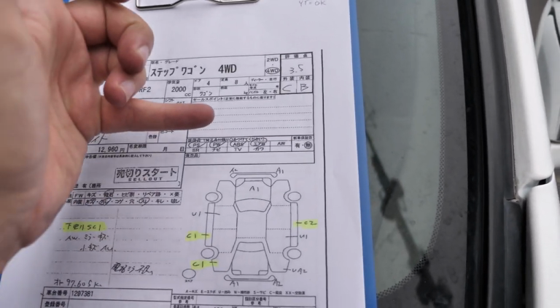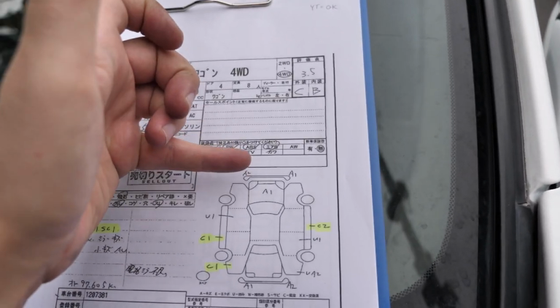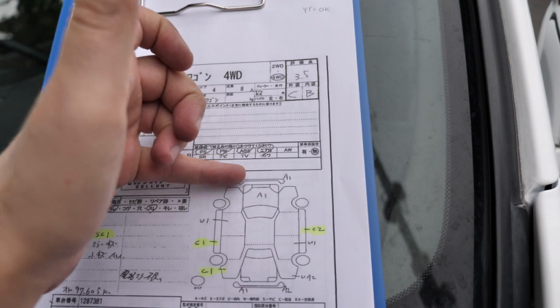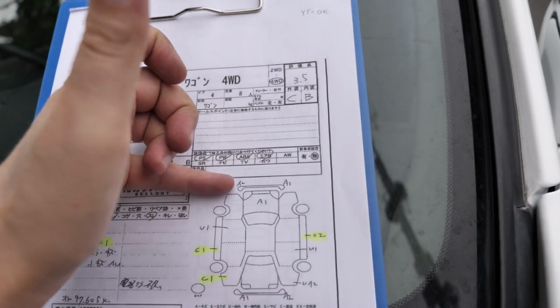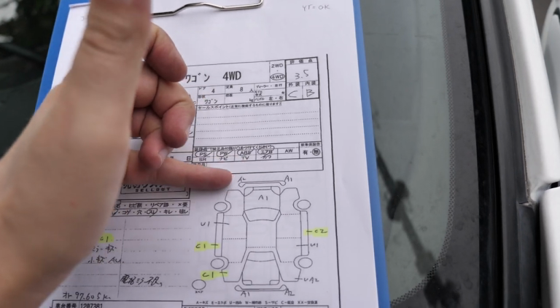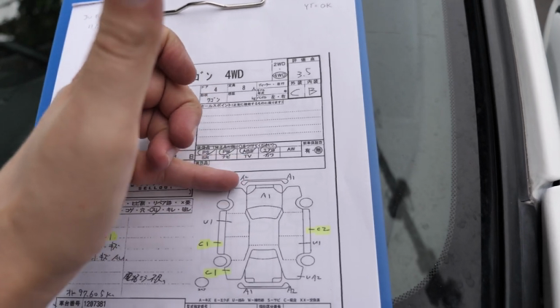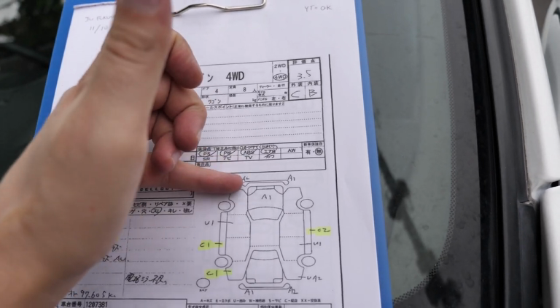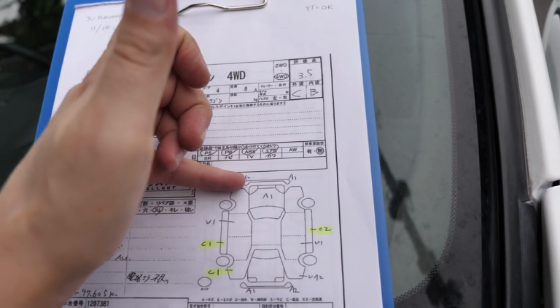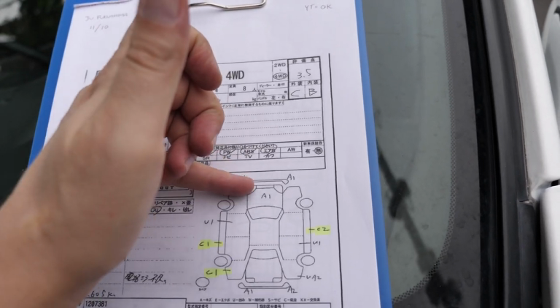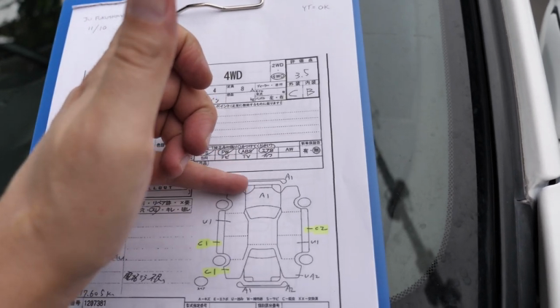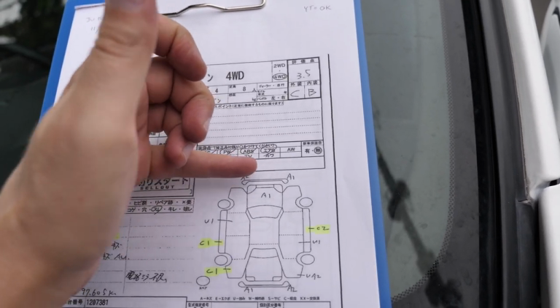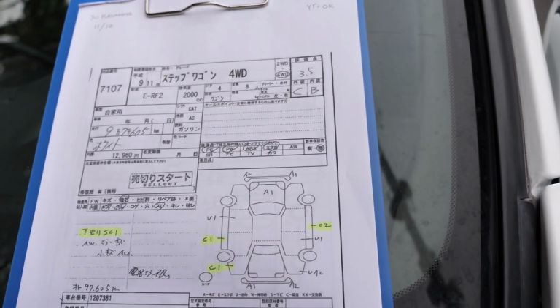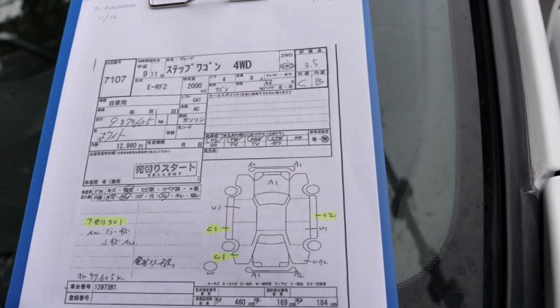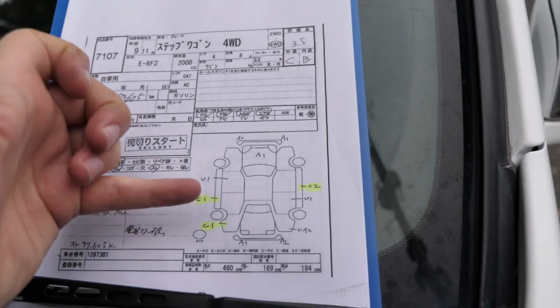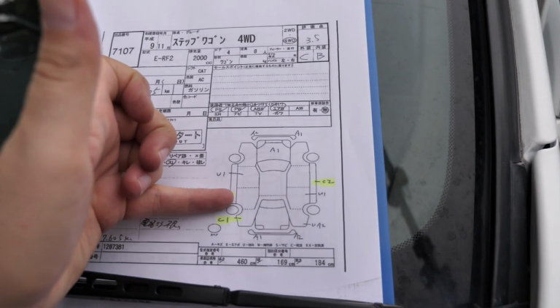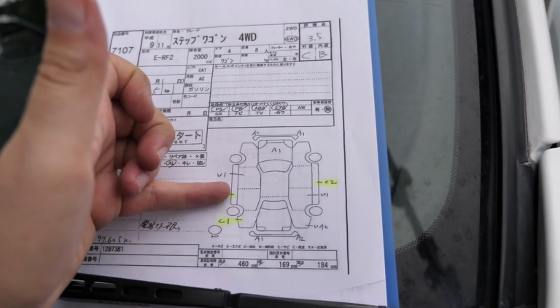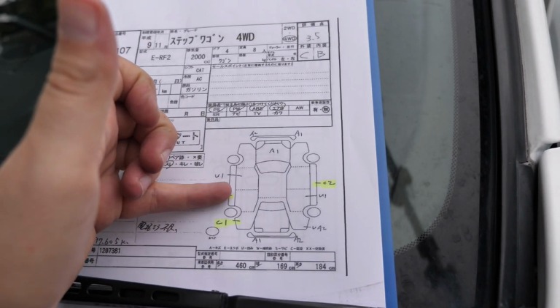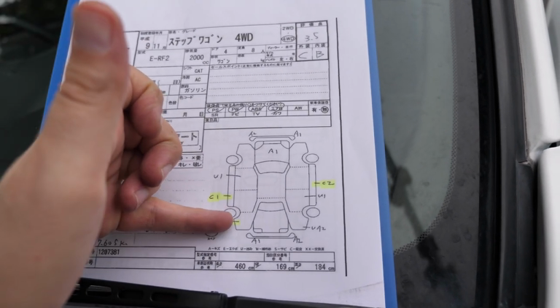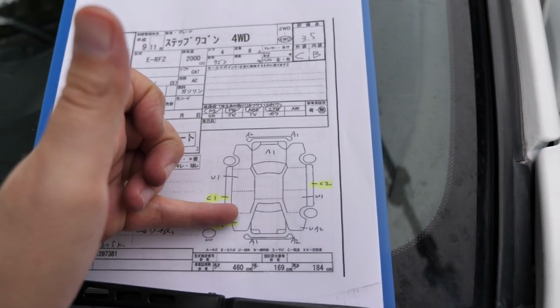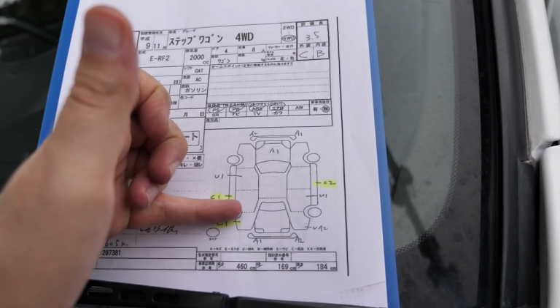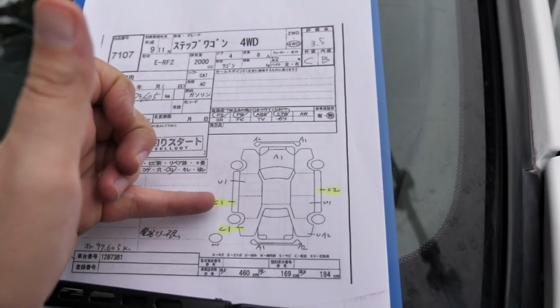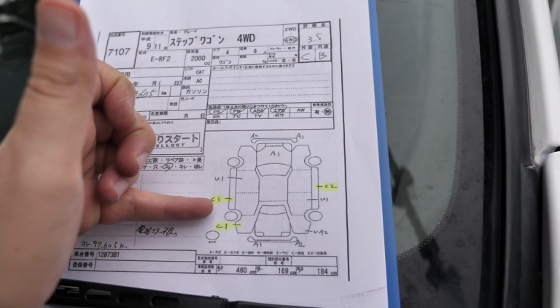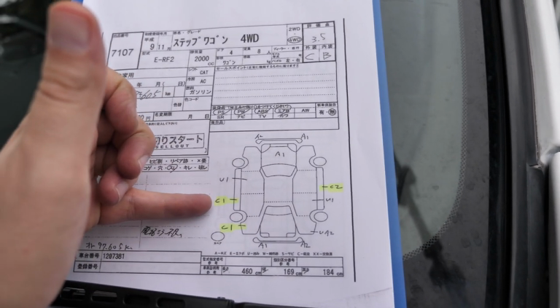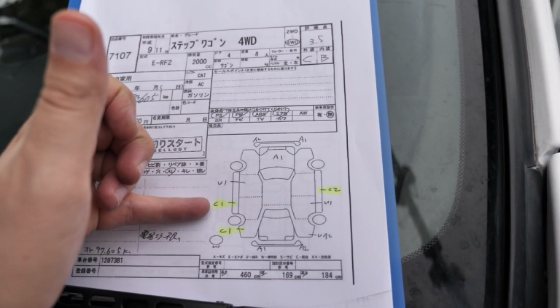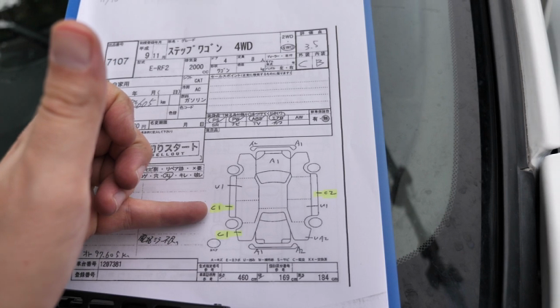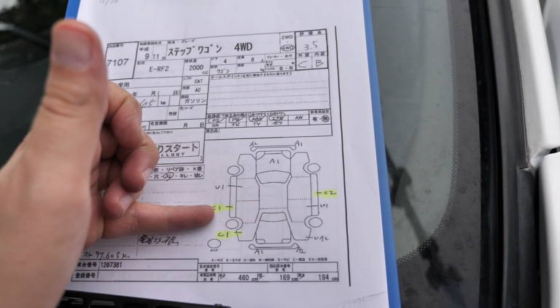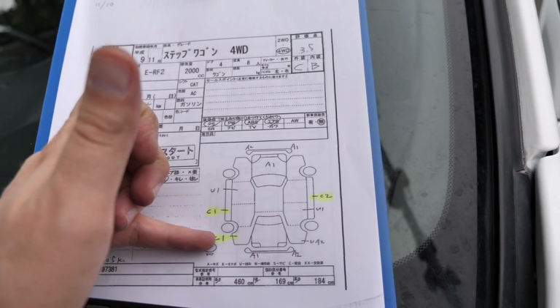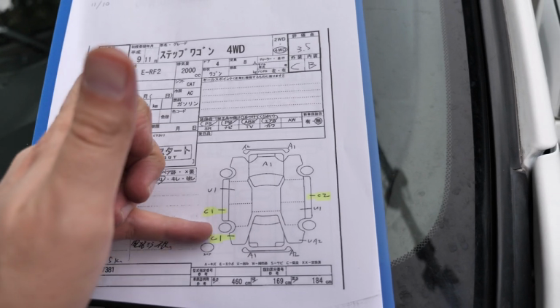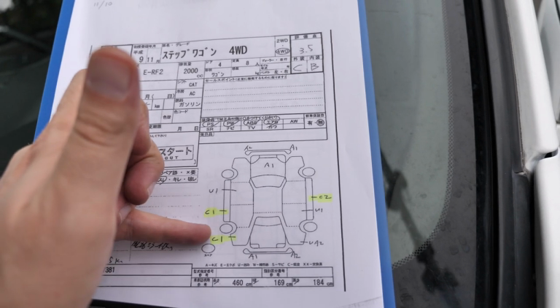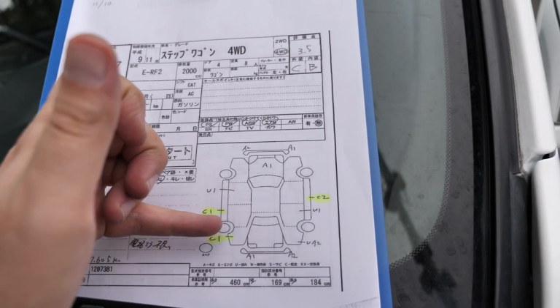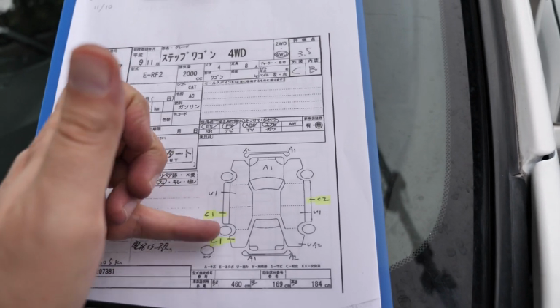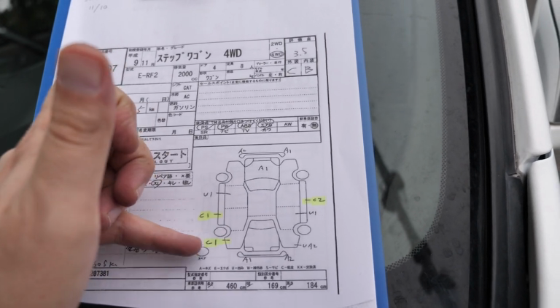The front bumper says A2, but it's actually more like A2Y2, so something was missed on the auction sheet. C1 on the sill here and on the back — it's corrosion, but I would consider it pretty light. I'd say that's pretty accurate.